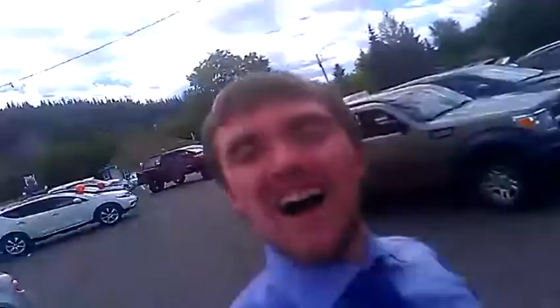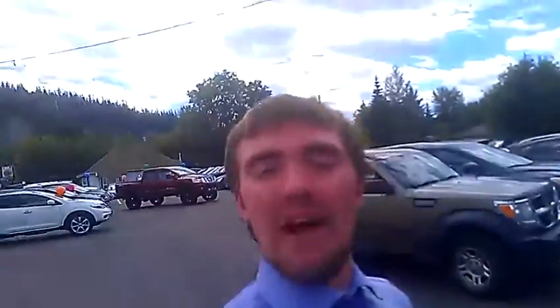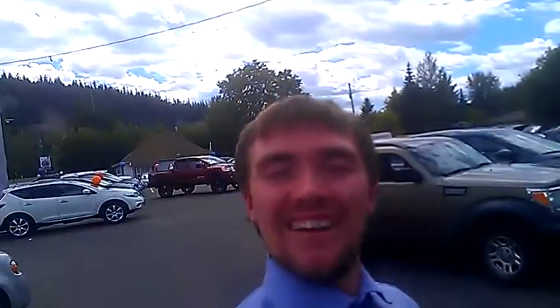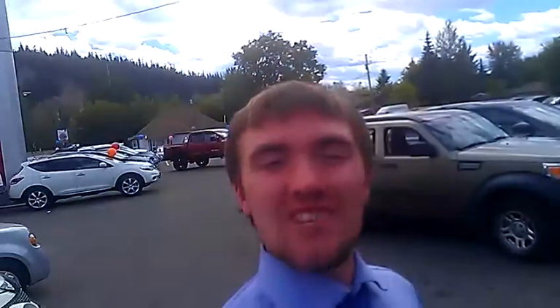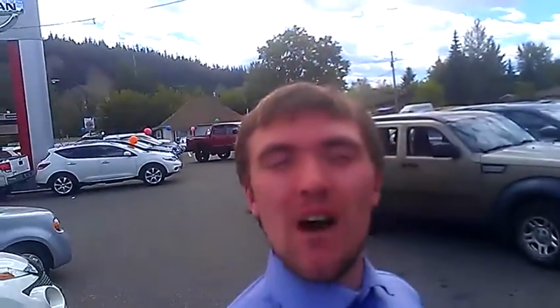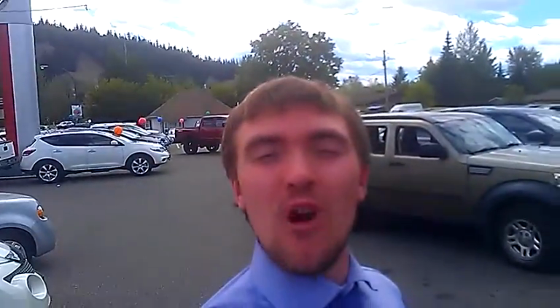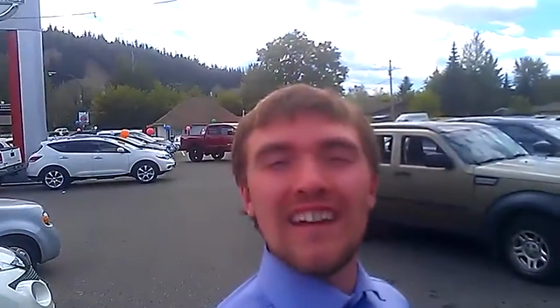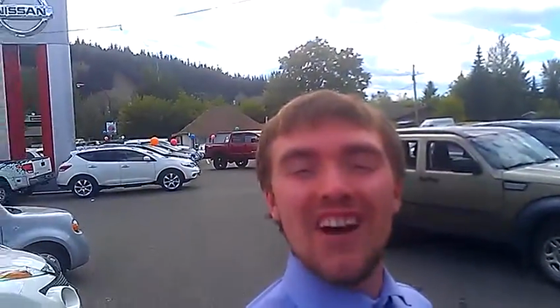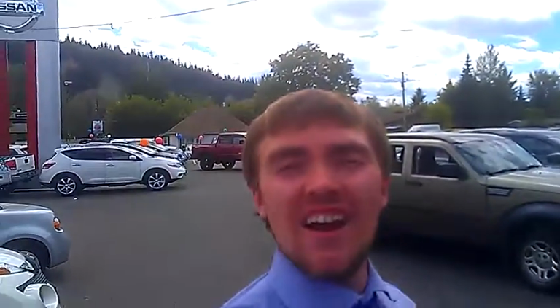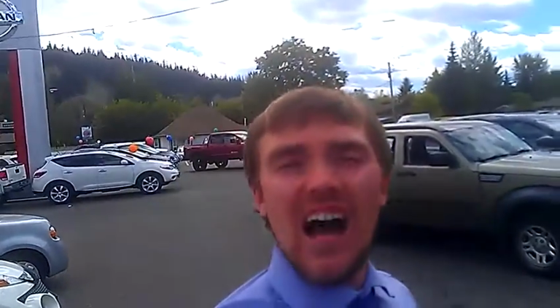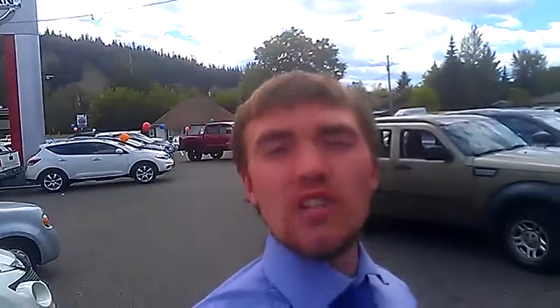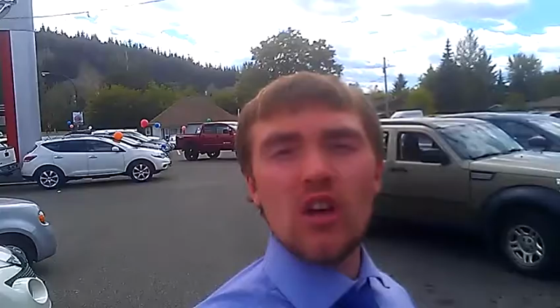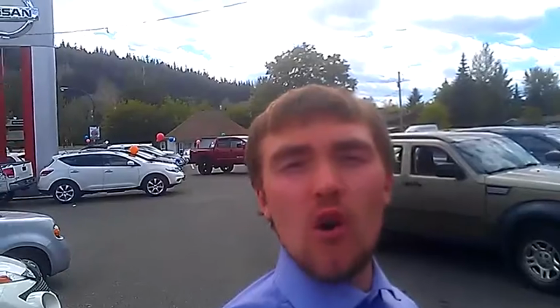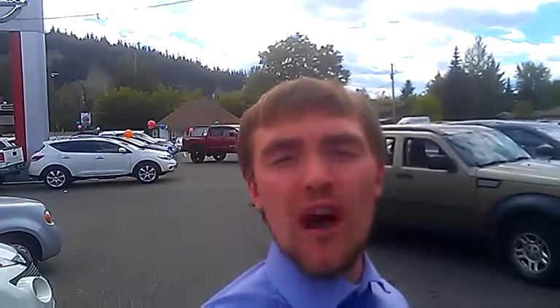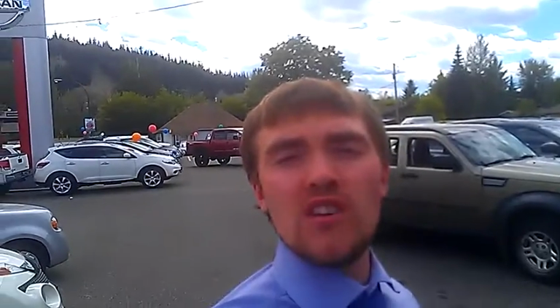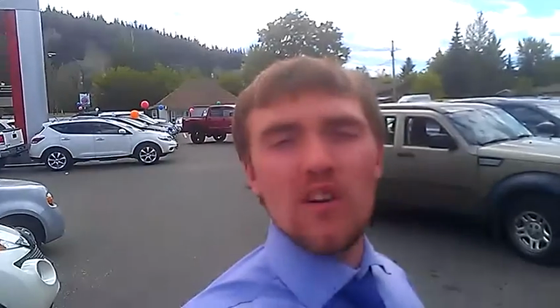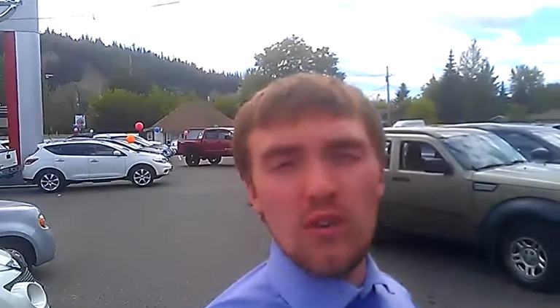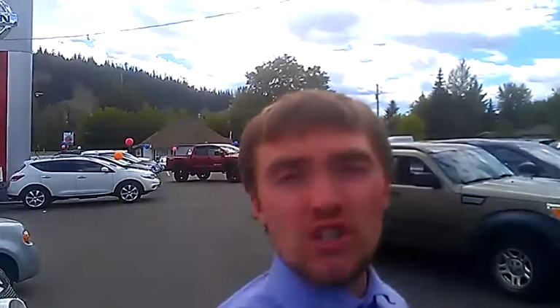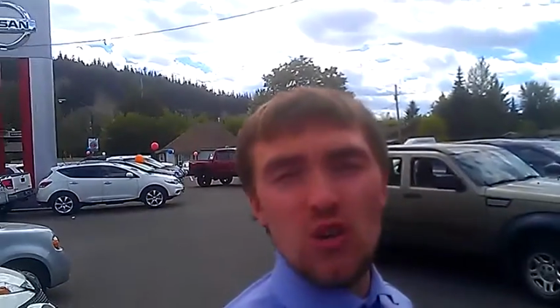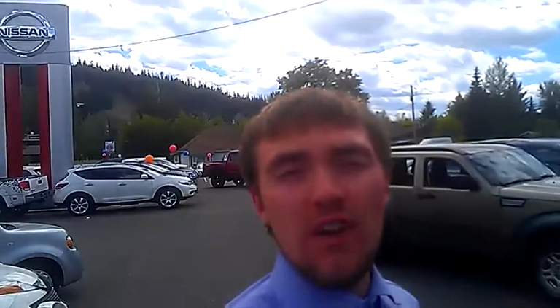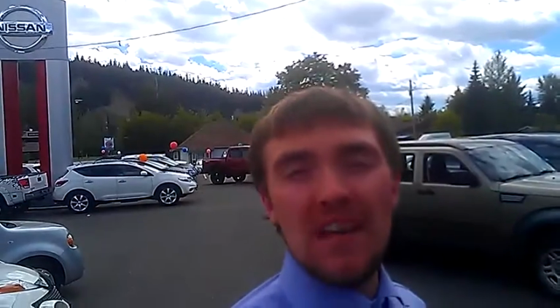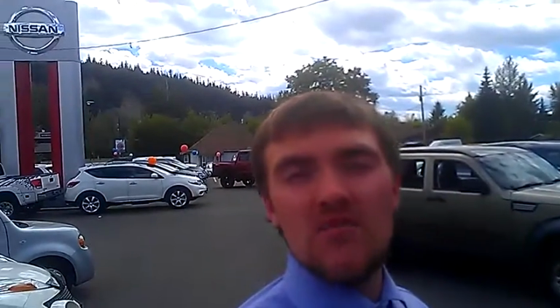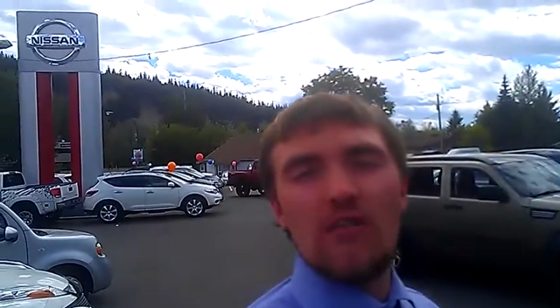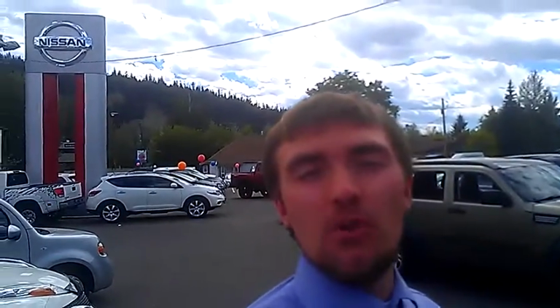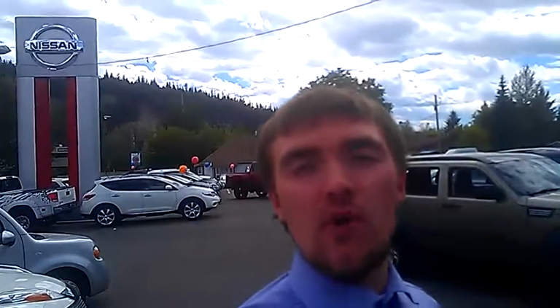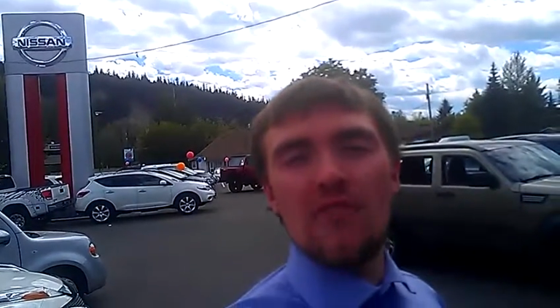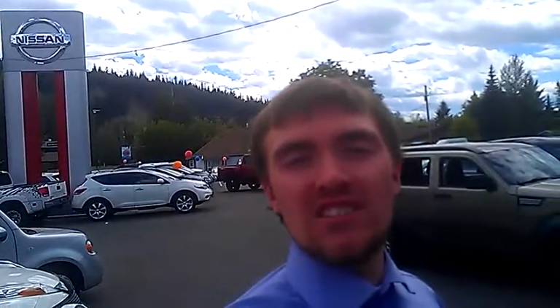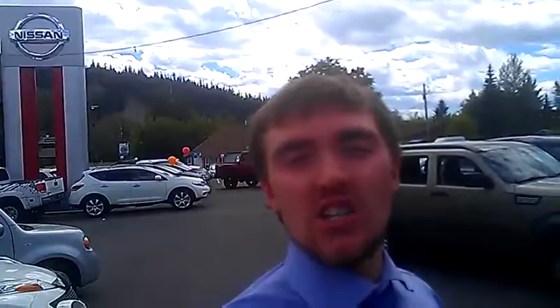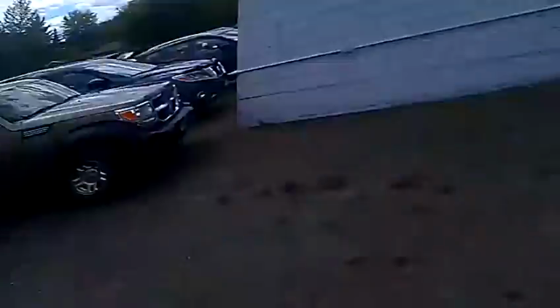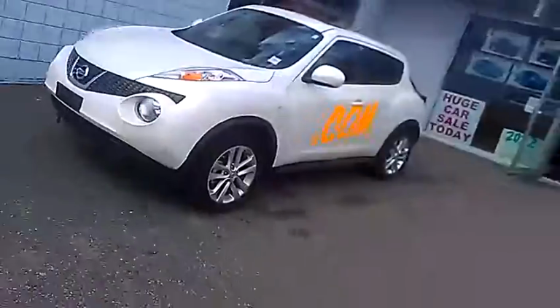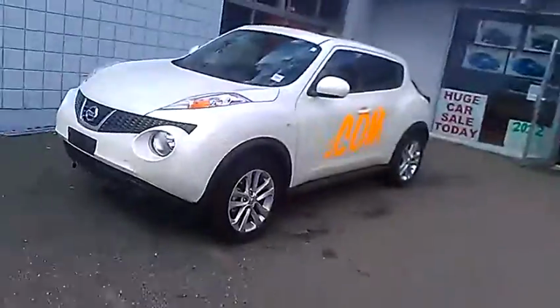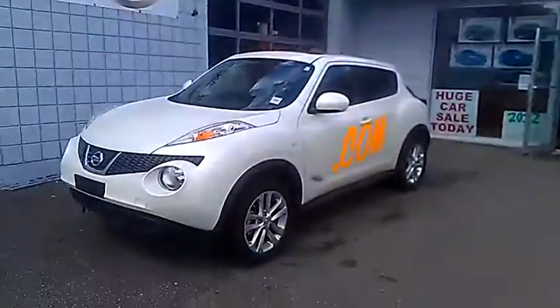Hi, I'm Marilyn. Tyson Ramelg from Northland Nissan here. I know we talked on the phone a few hours ago and told you about the Juke. Figured I'd make you this video giving you a brief overview of the Nissan Juke. So here it is.